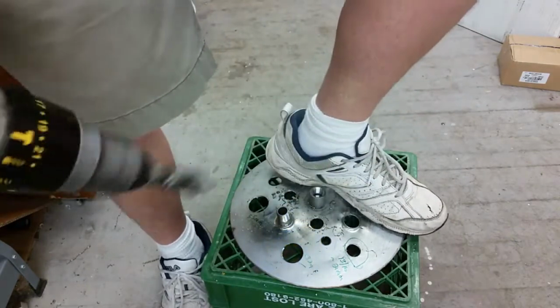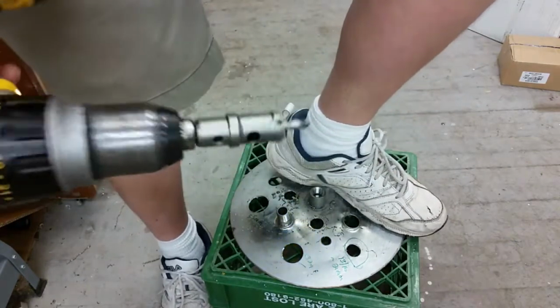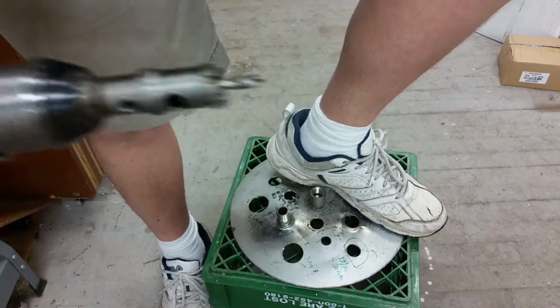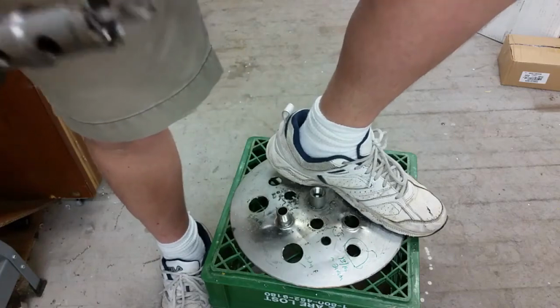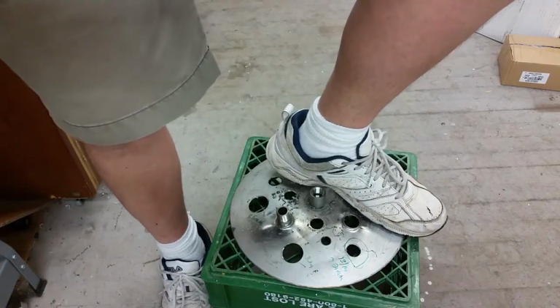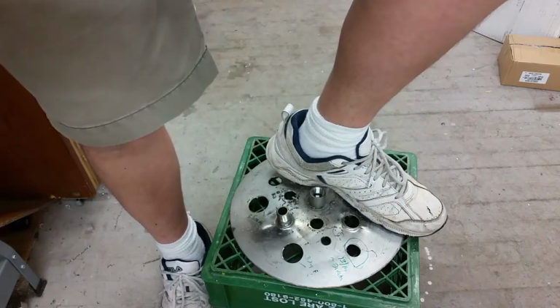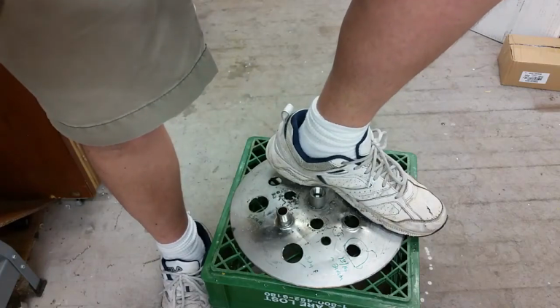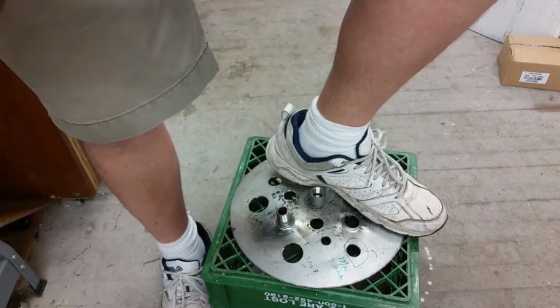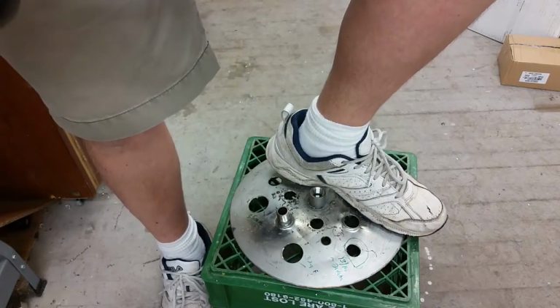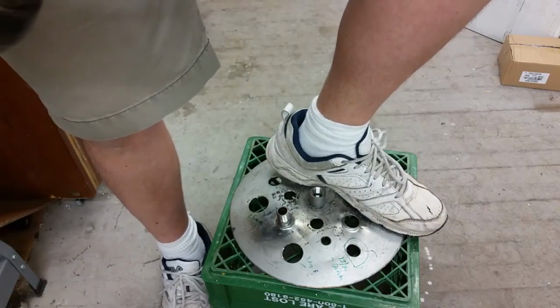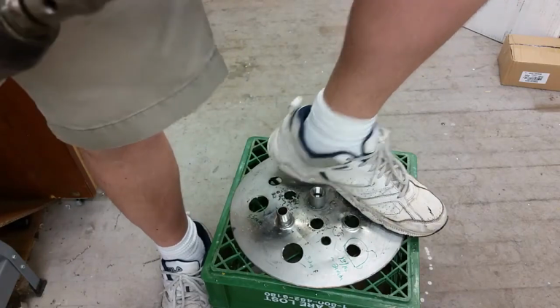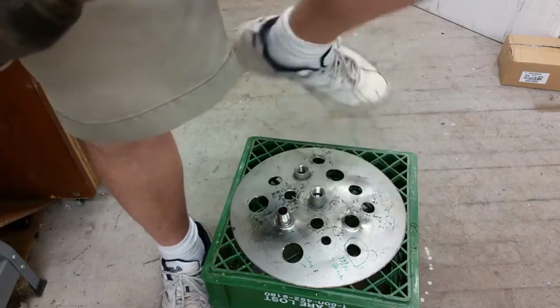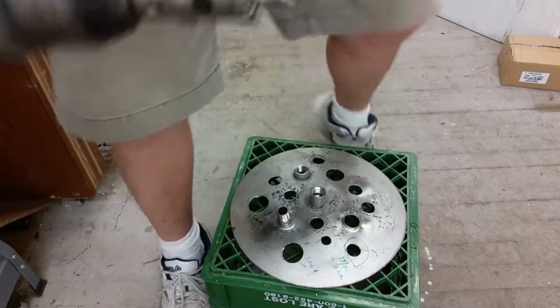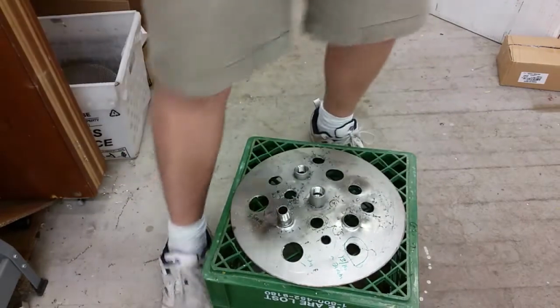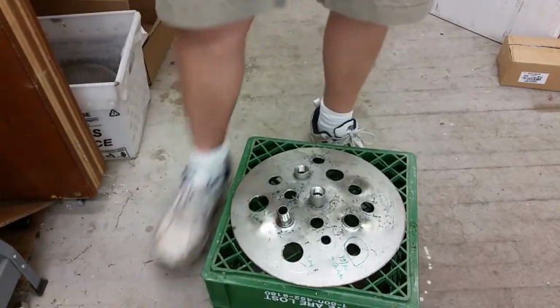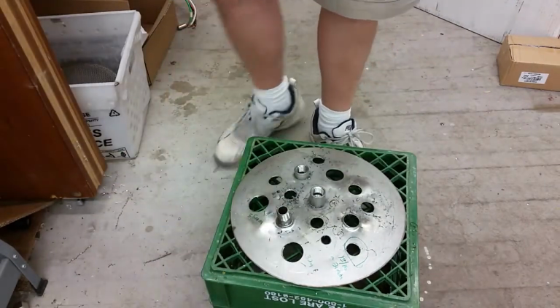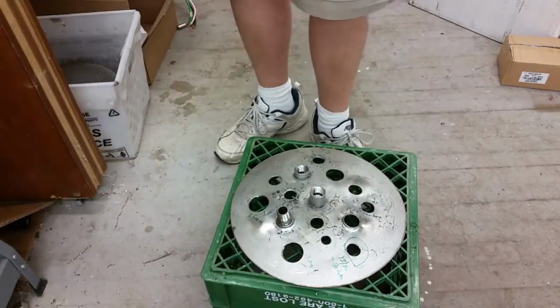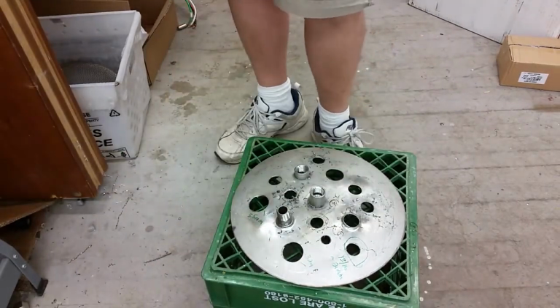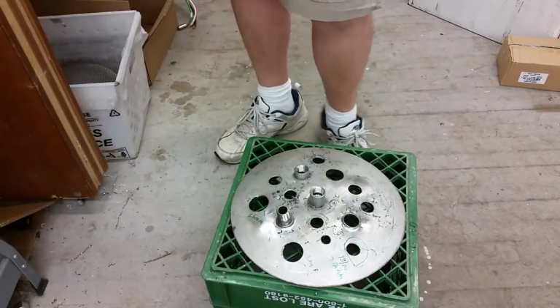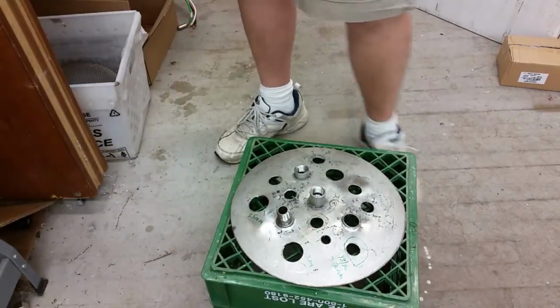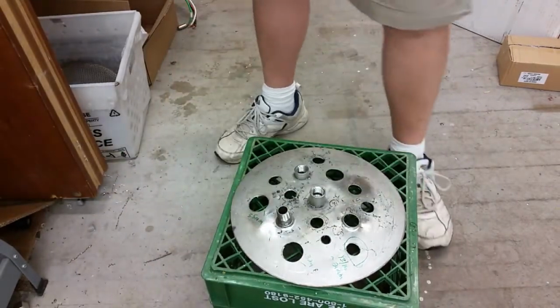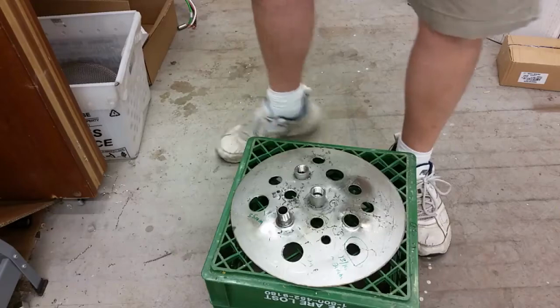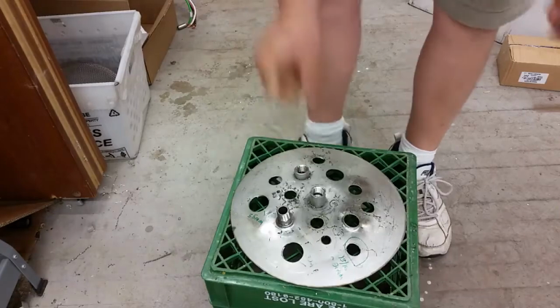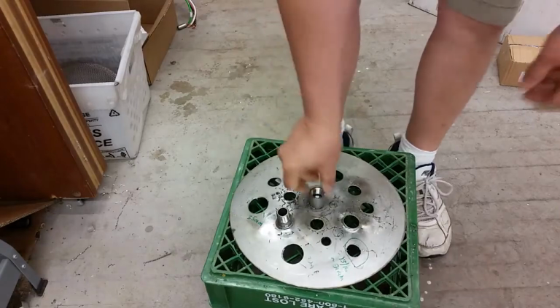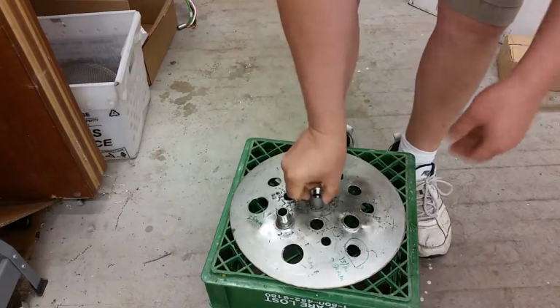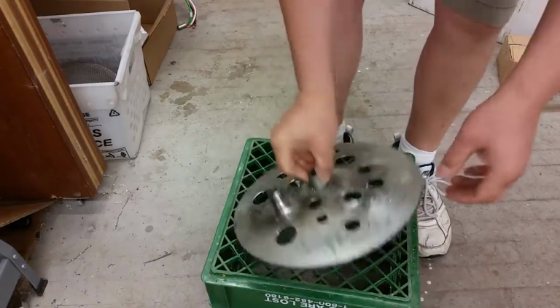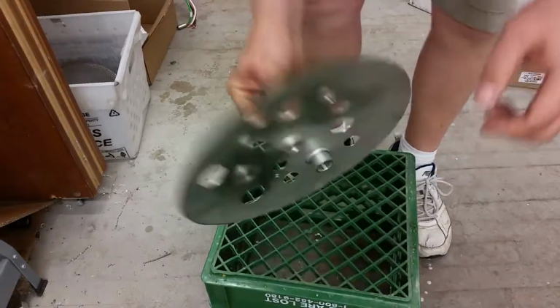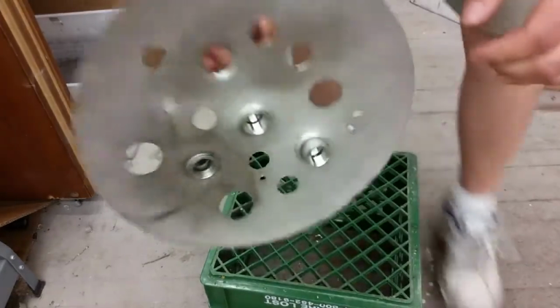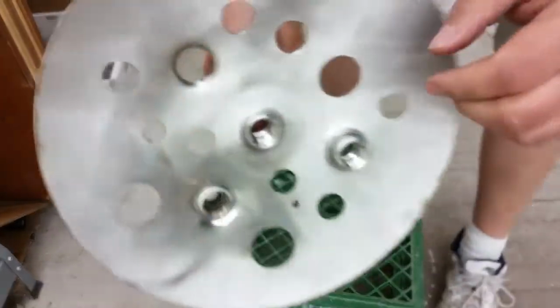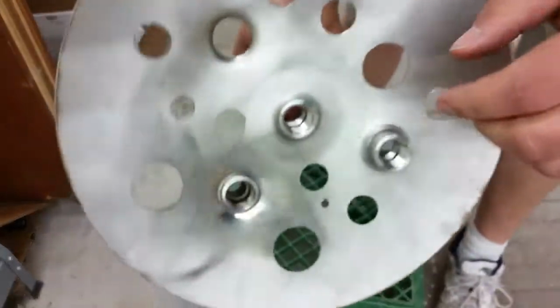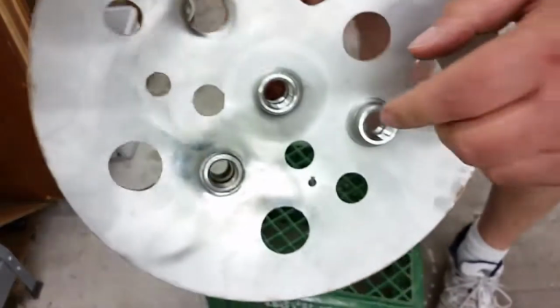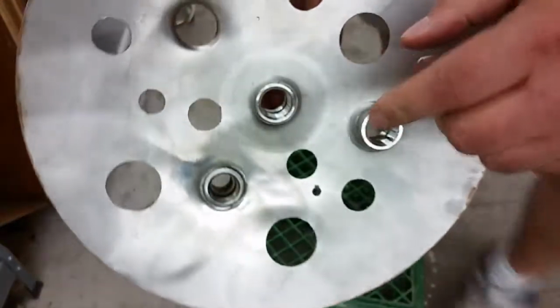Because of the spring here, it ejects the slug. Let's take a quick look at the hole it made.